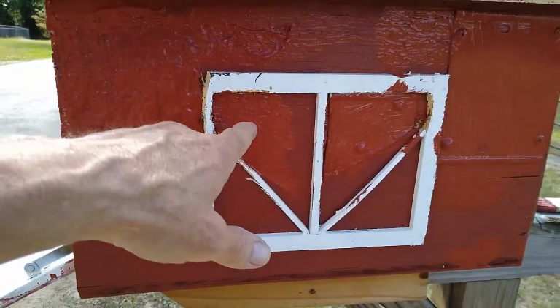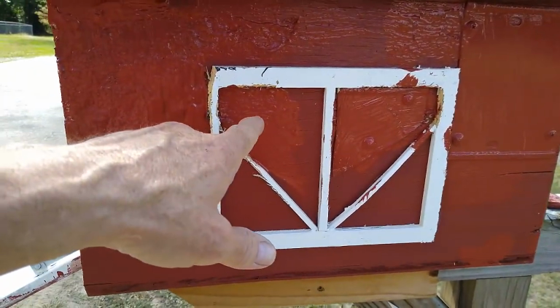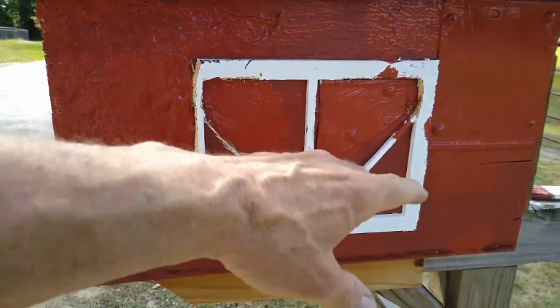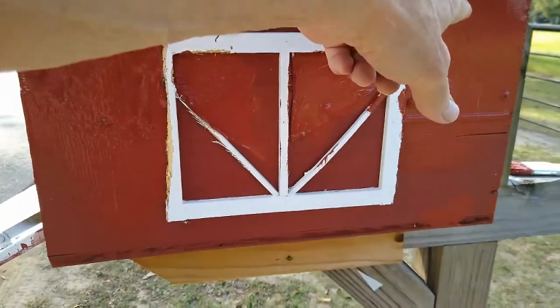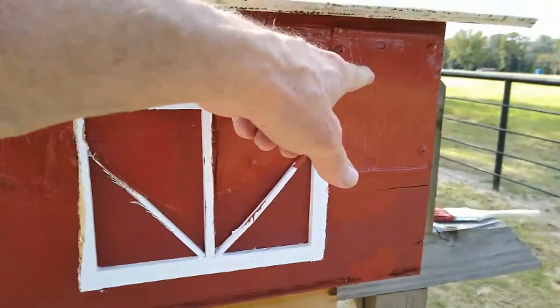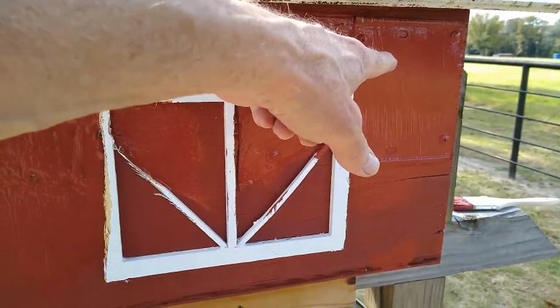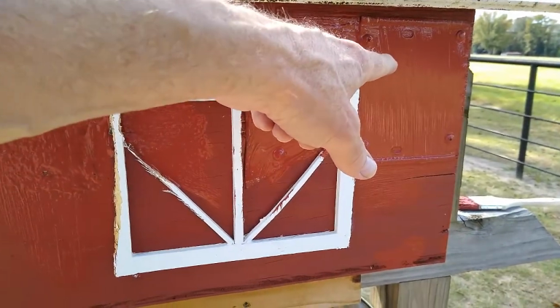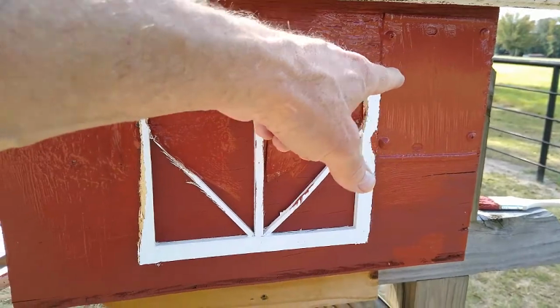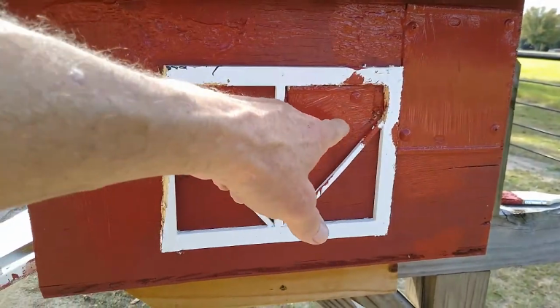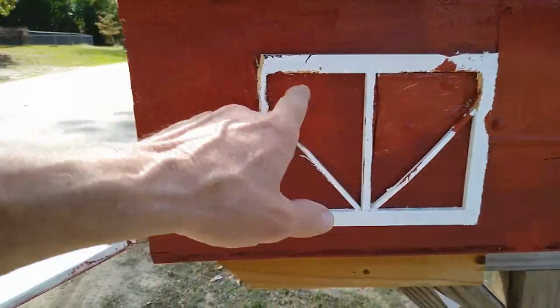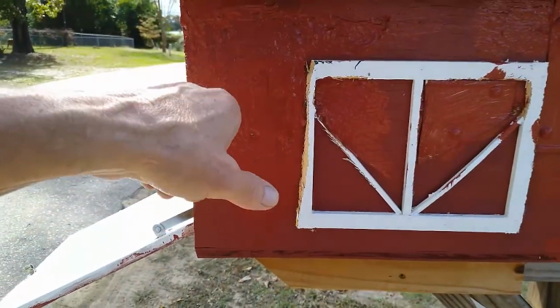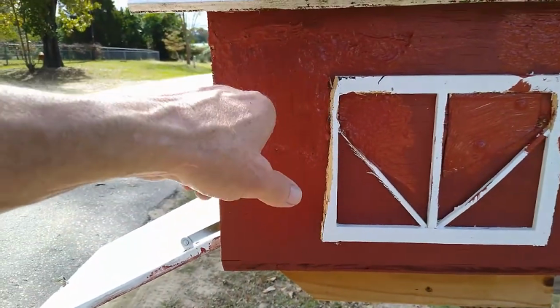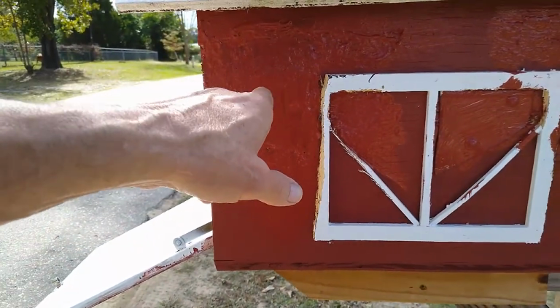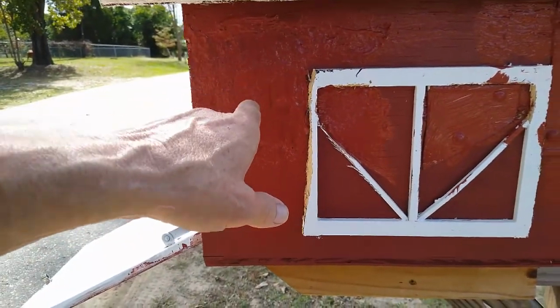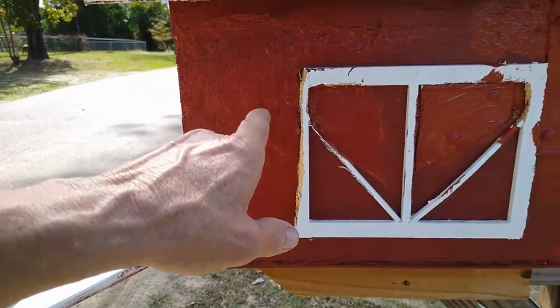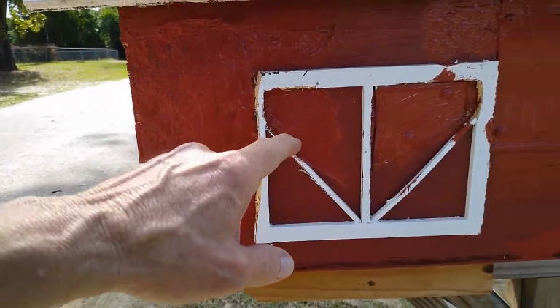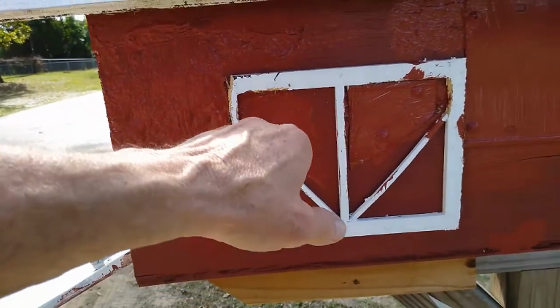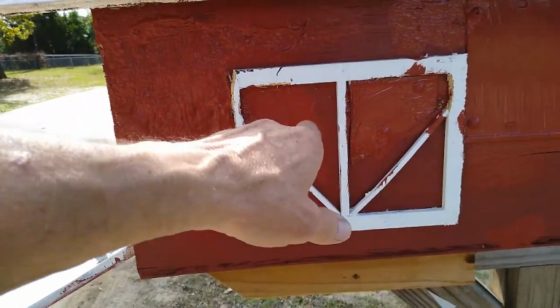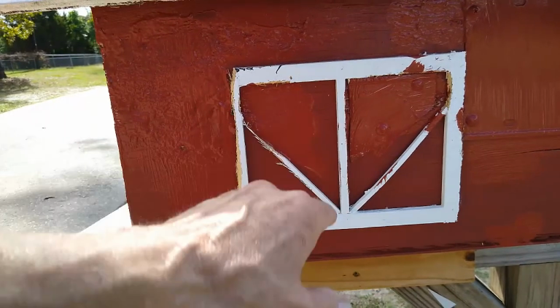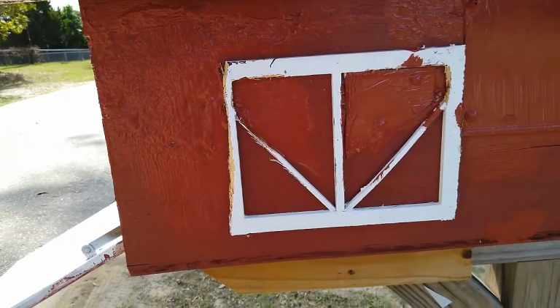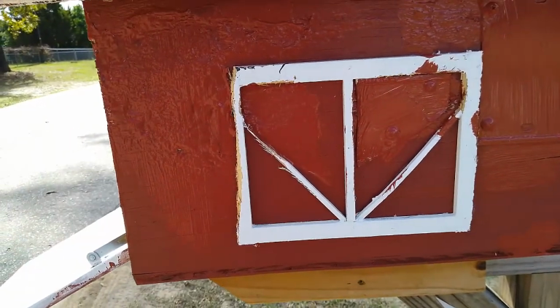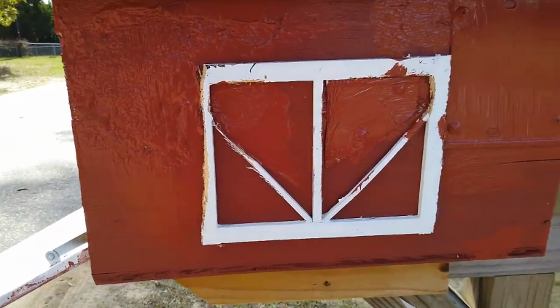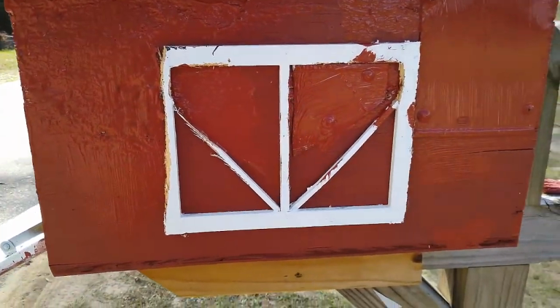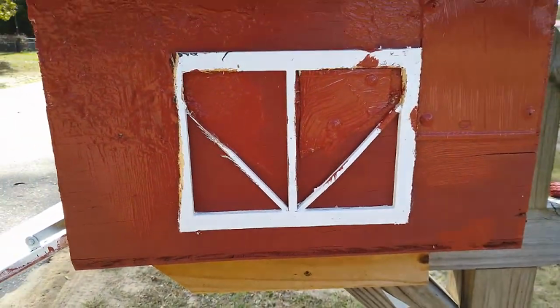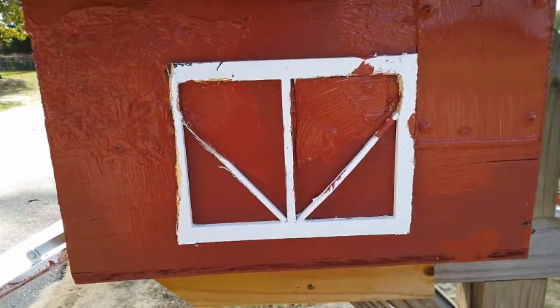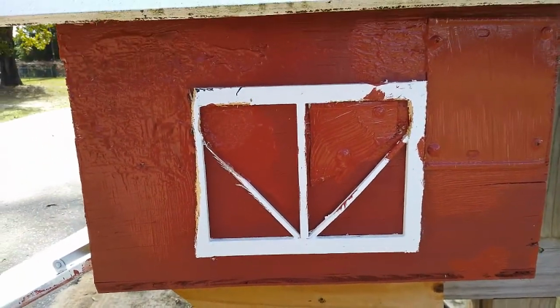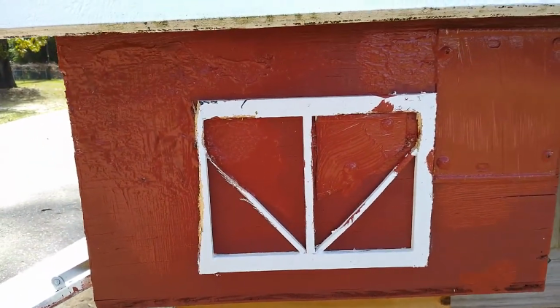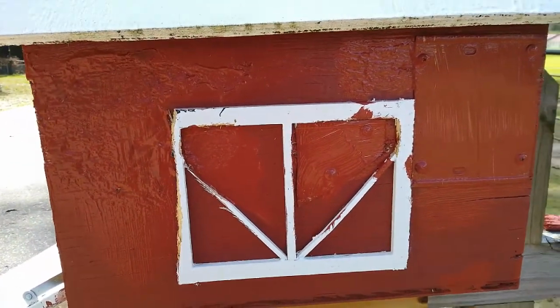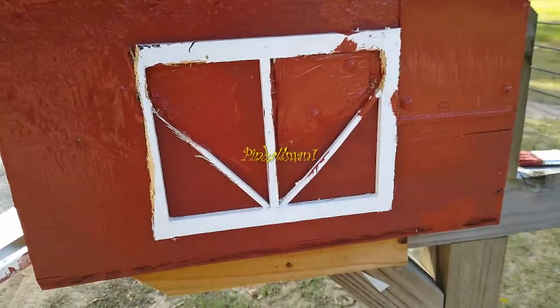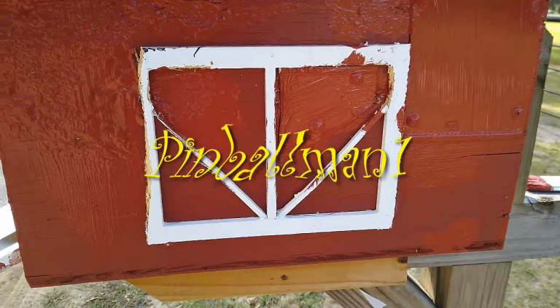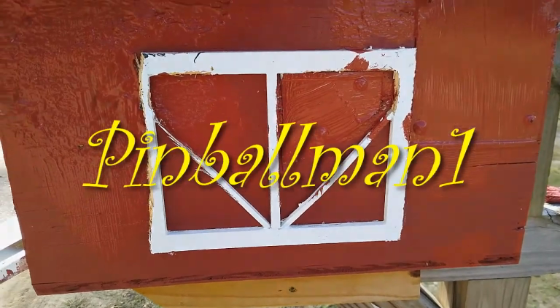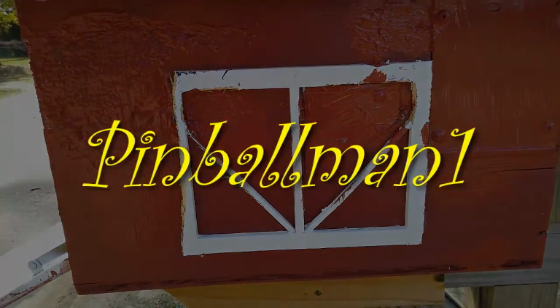He can peck right there, but he can't peck over there — metal, metal, JB Weld. So if he pecks, he's going to be pecking in there. We'll check him out tomorrow and see. I guess that's it for now.